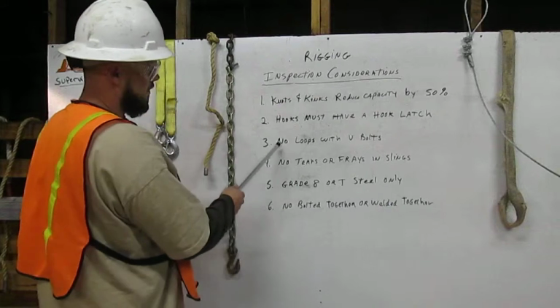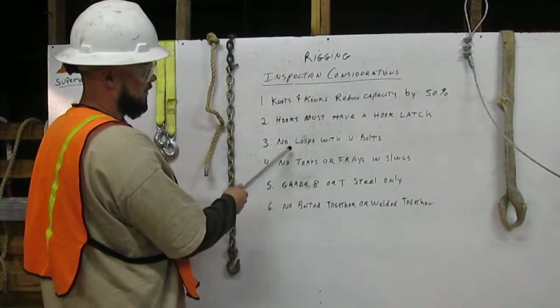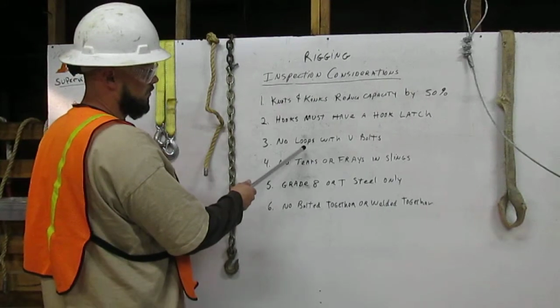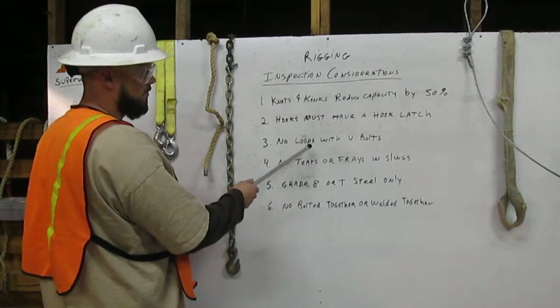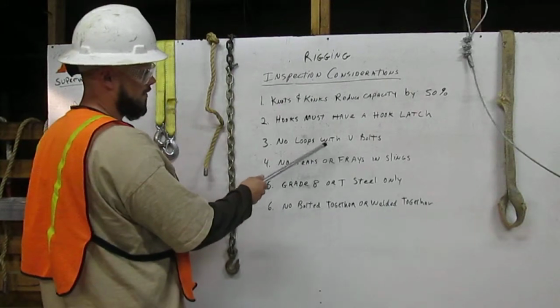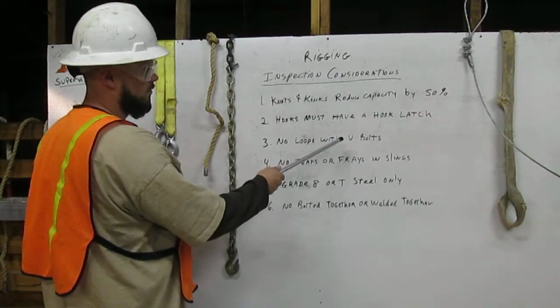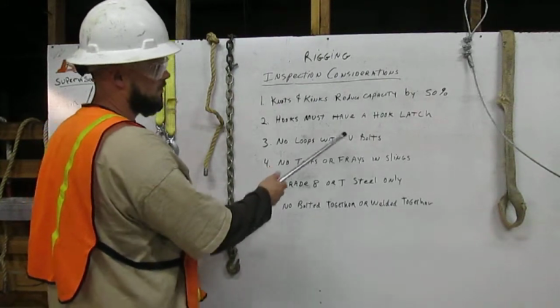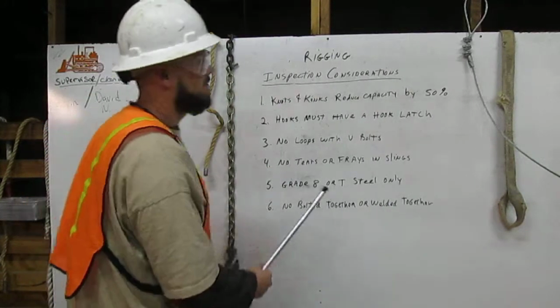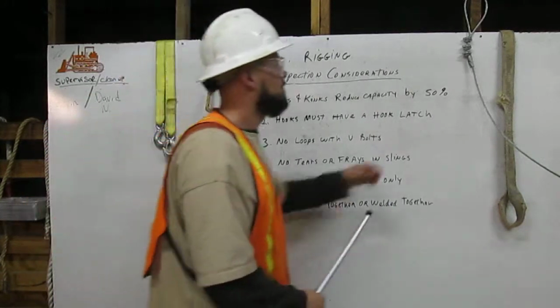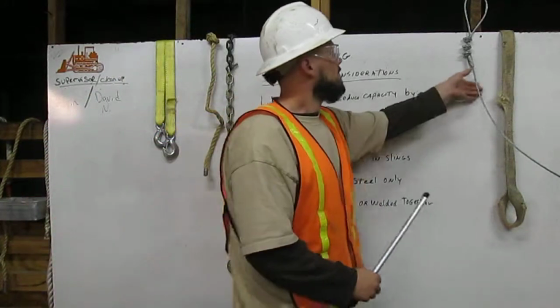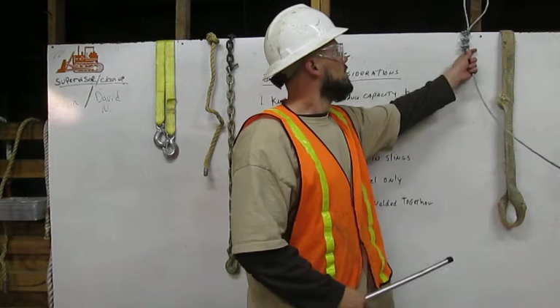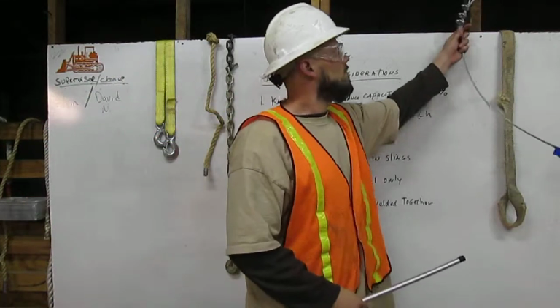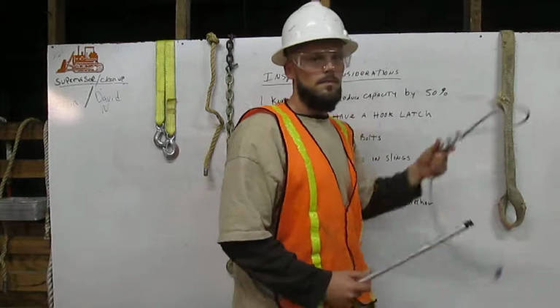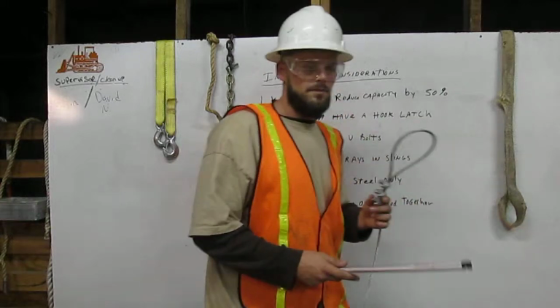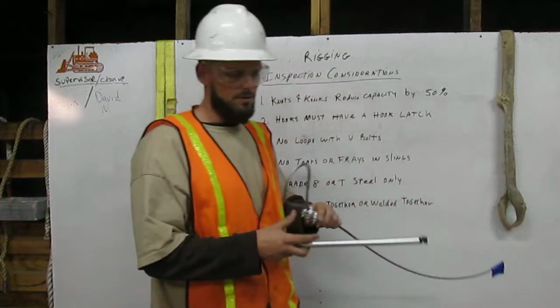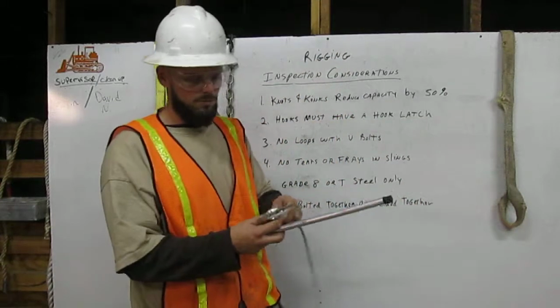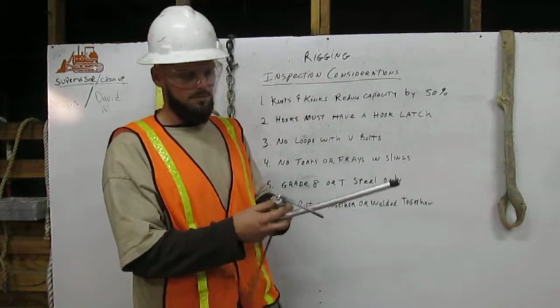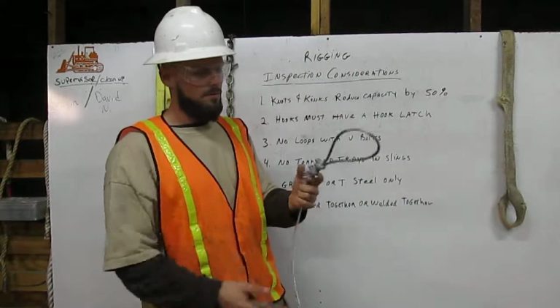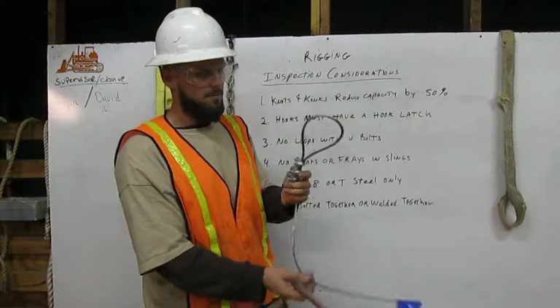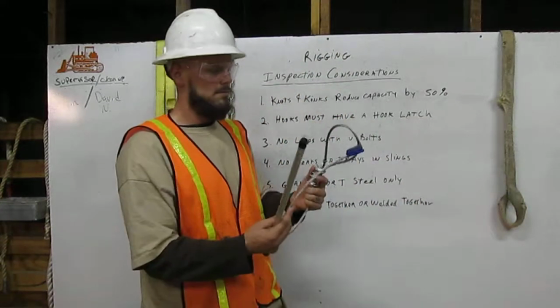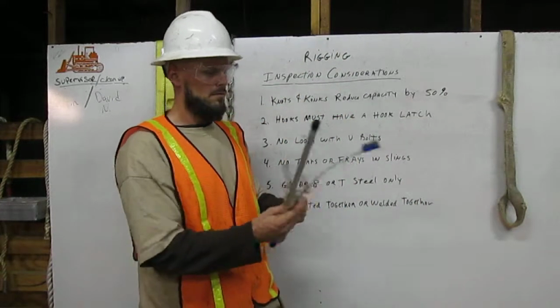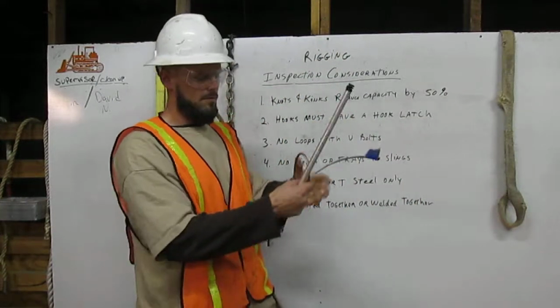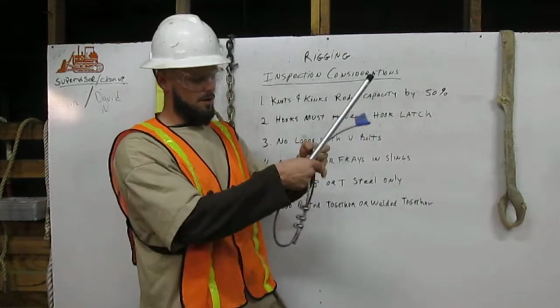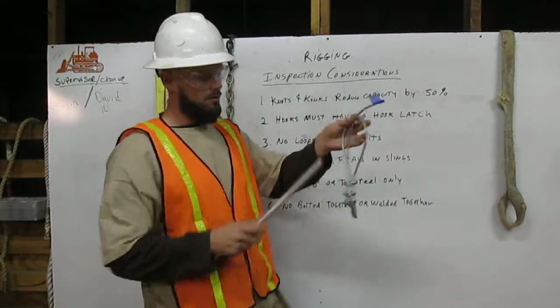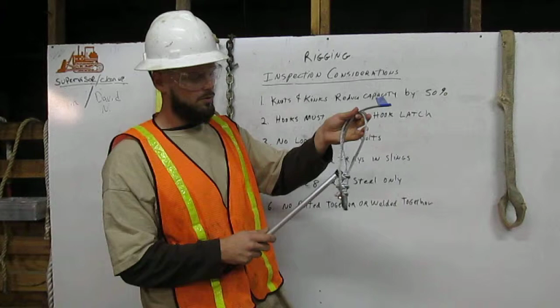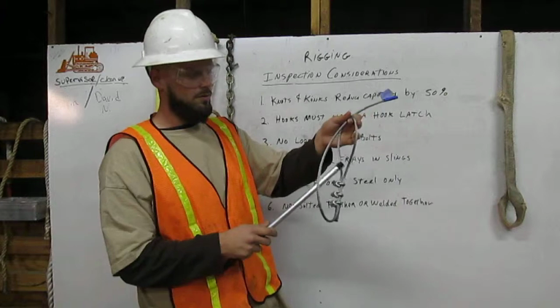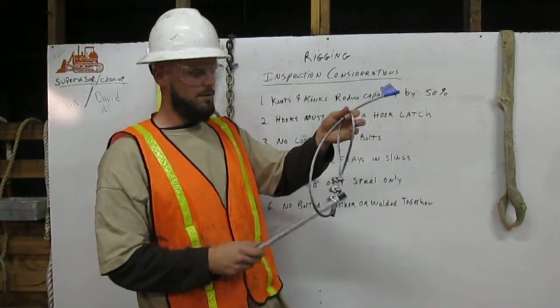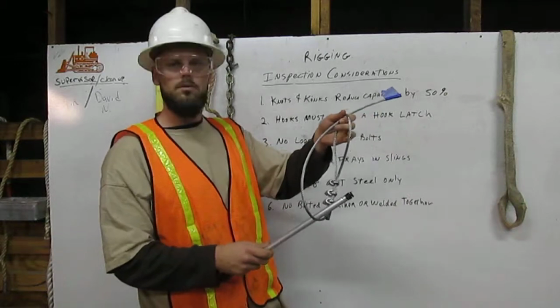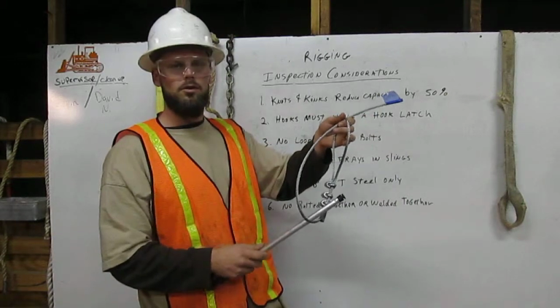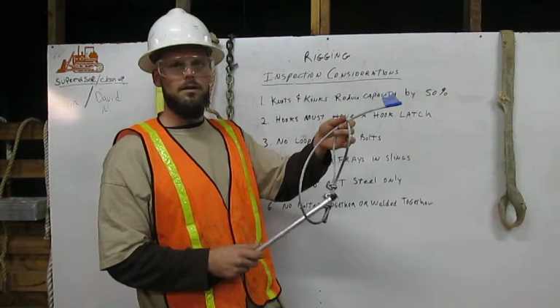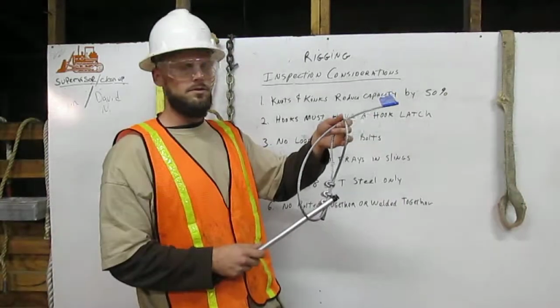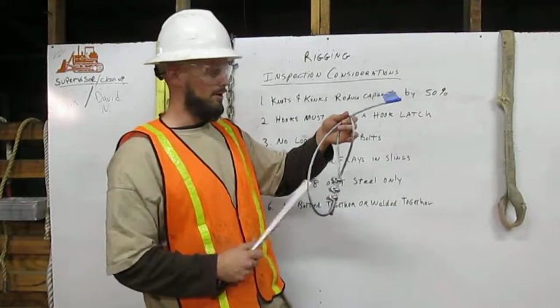Three: no loops with U-bolts. Here is a loop — there are U-bolts within this loop, therefore you are not able to use this for rigging.